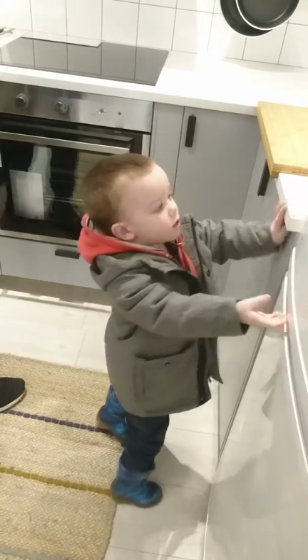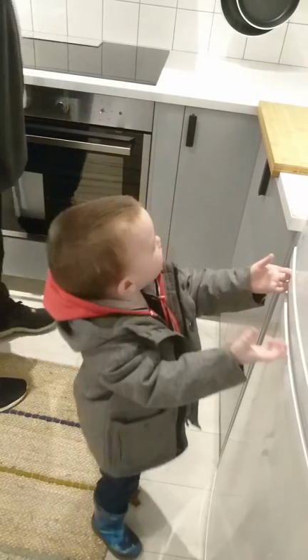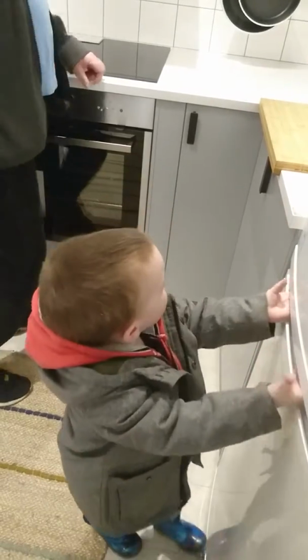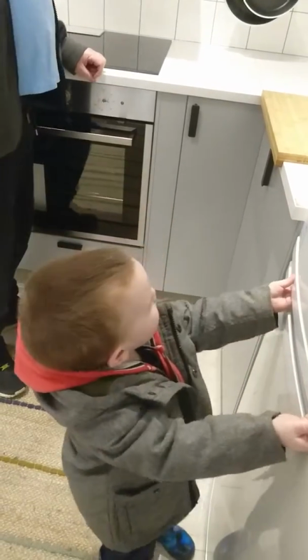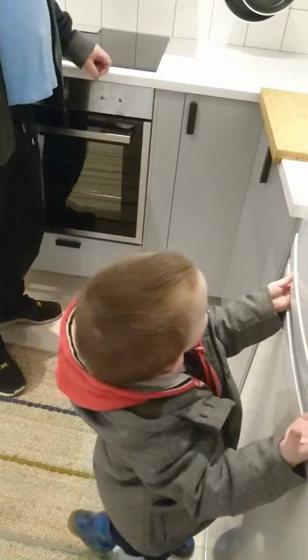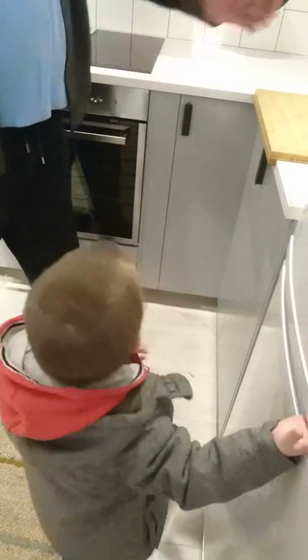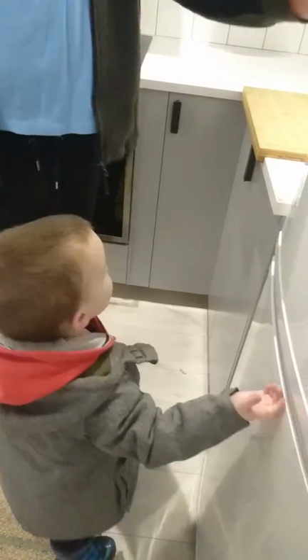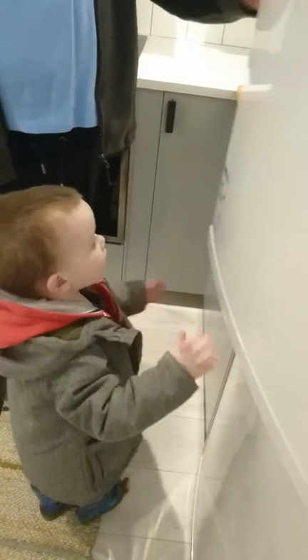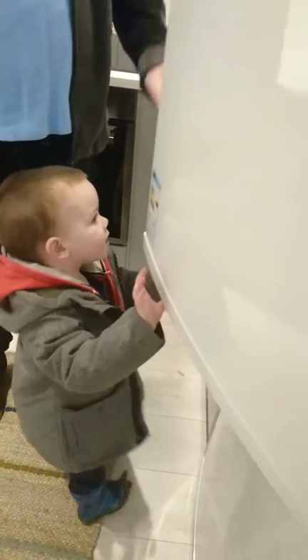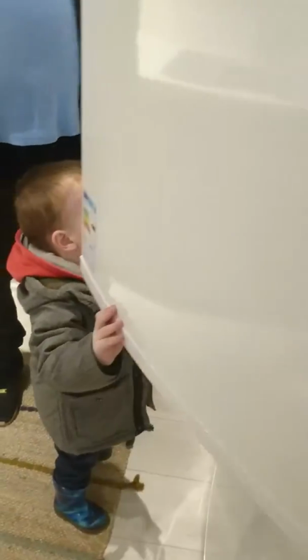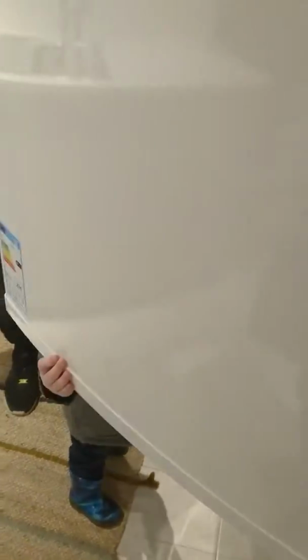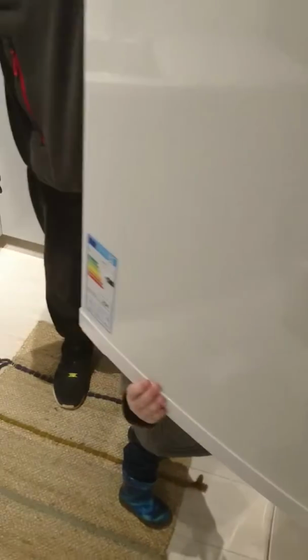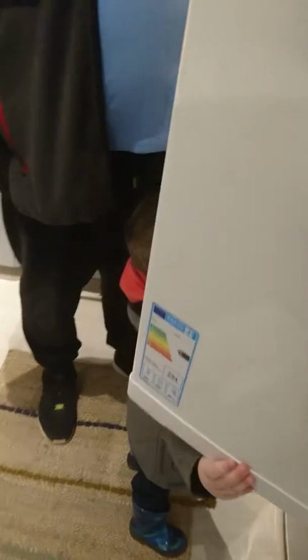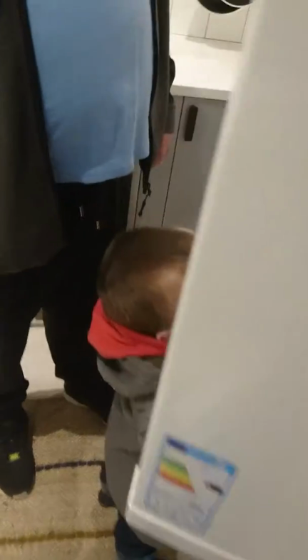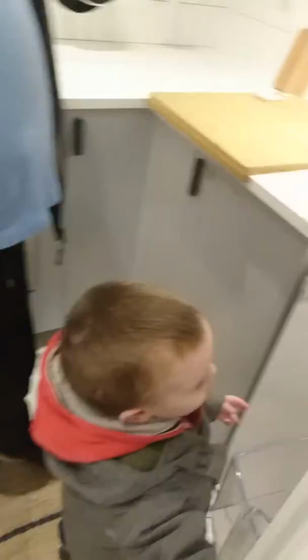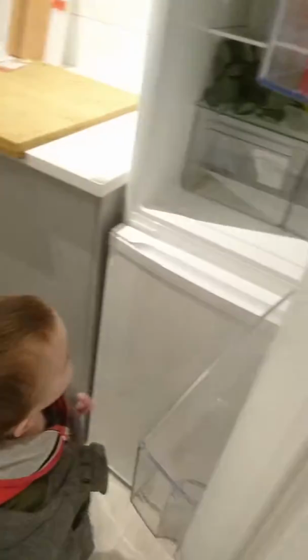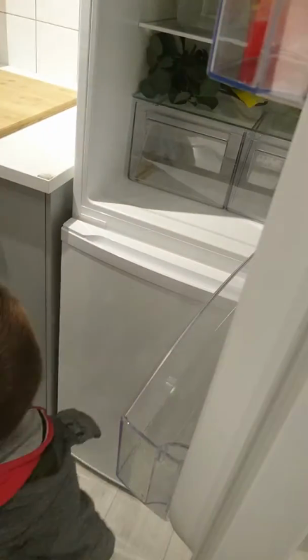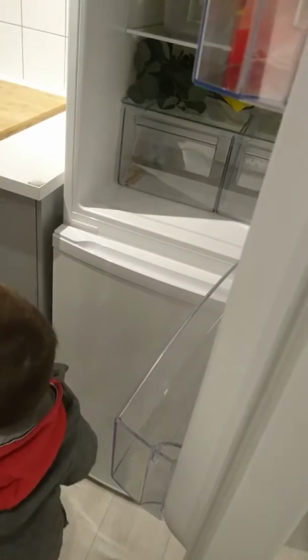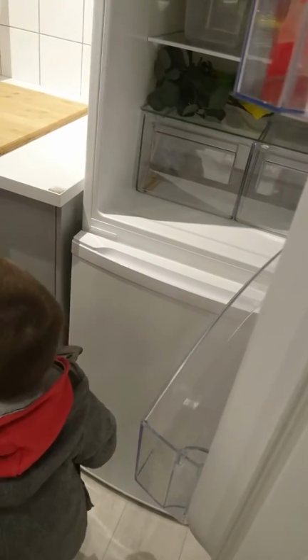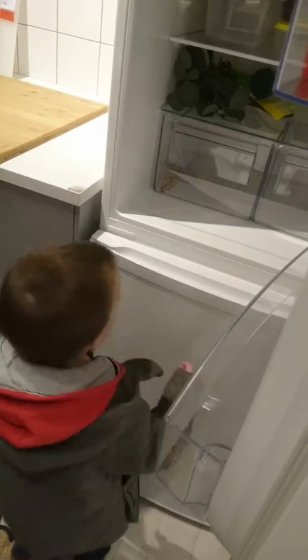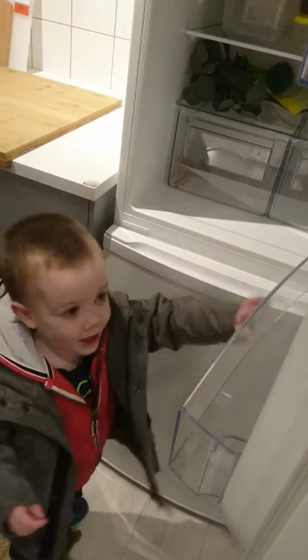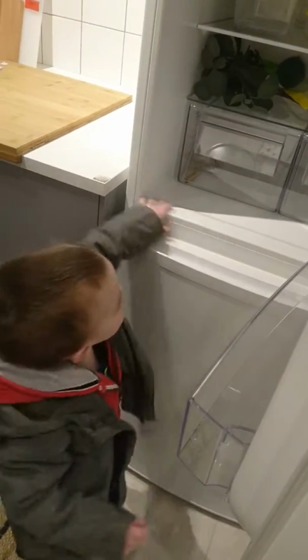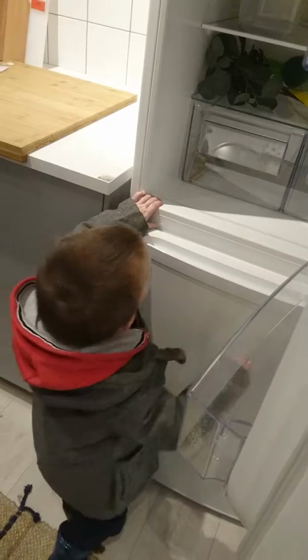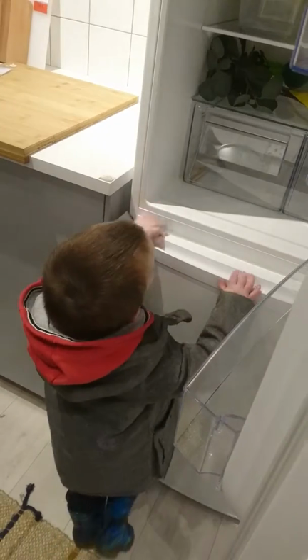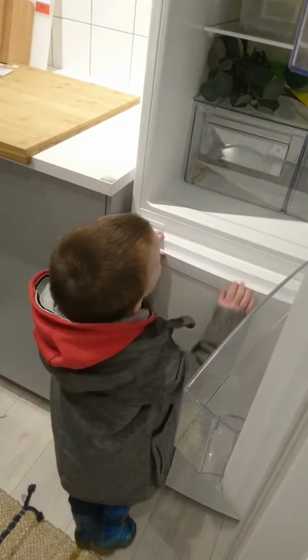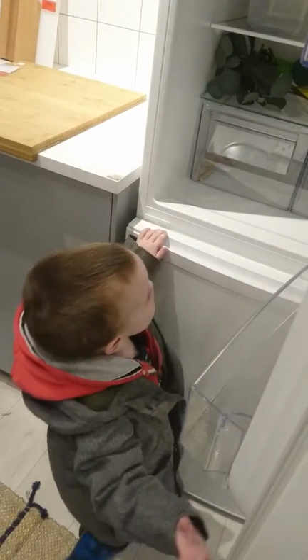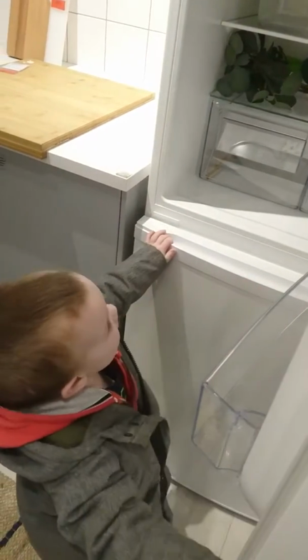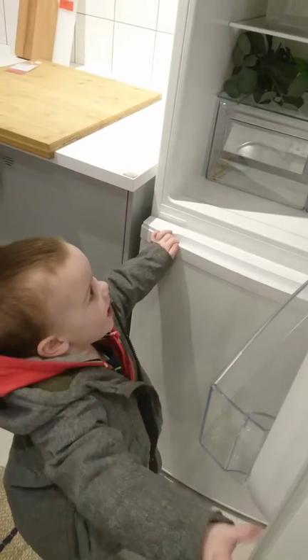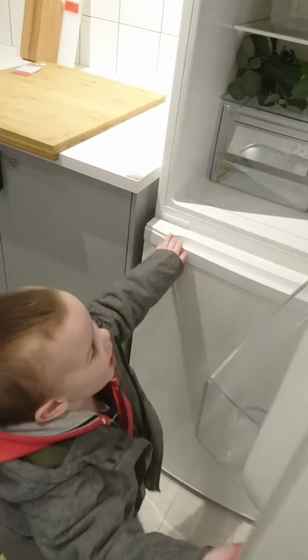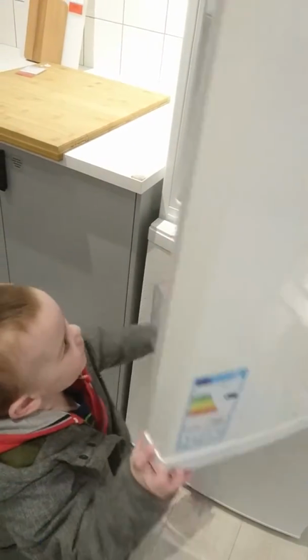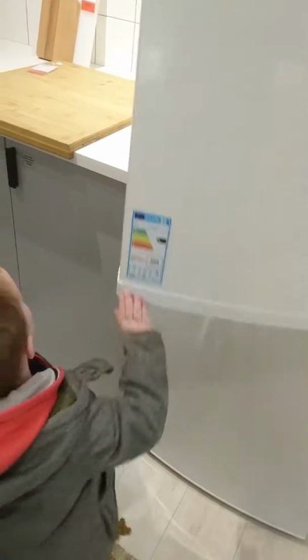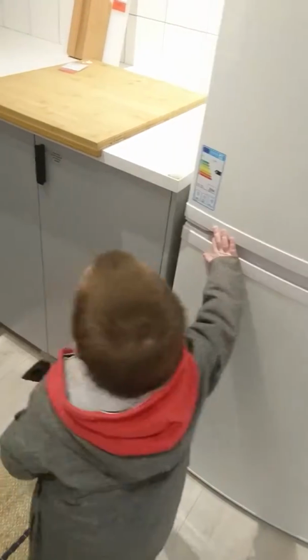Oops! Look what I'm gonna do. I'm making fruits! Look at that!